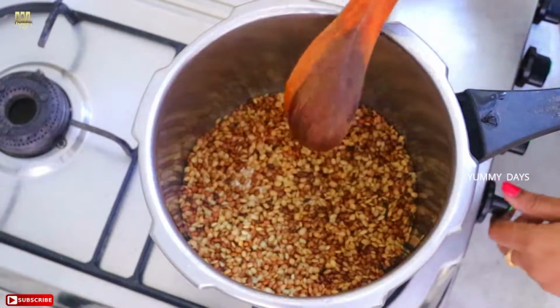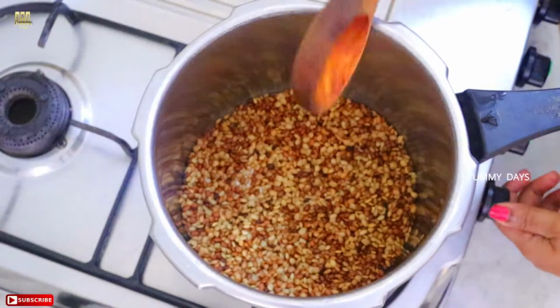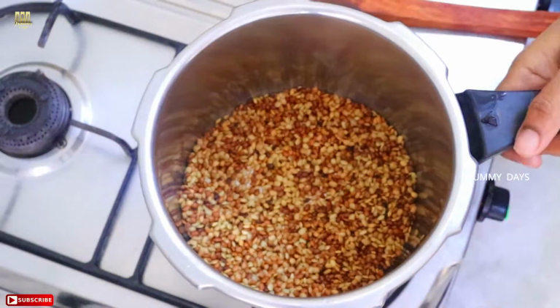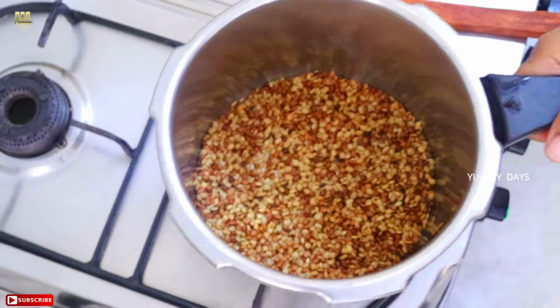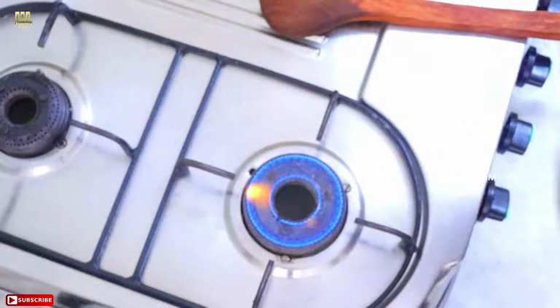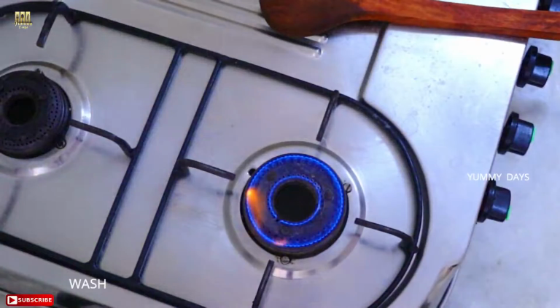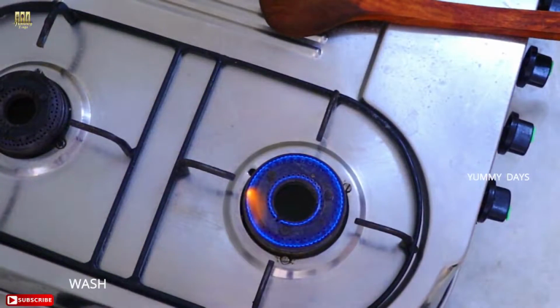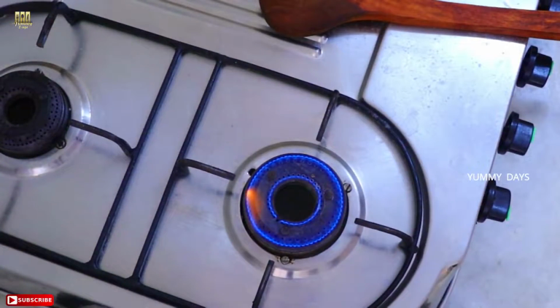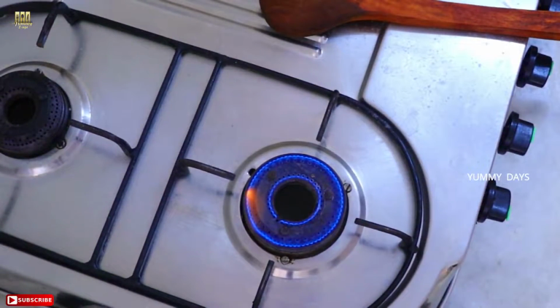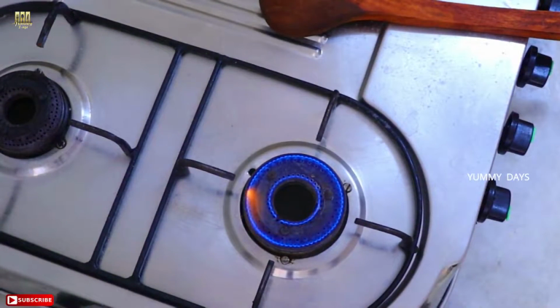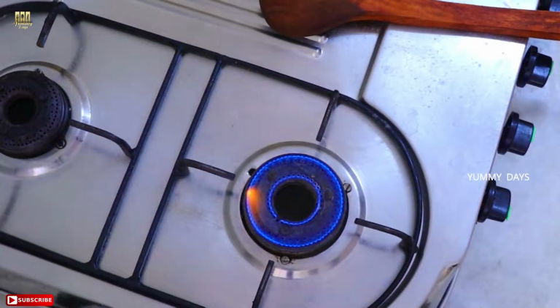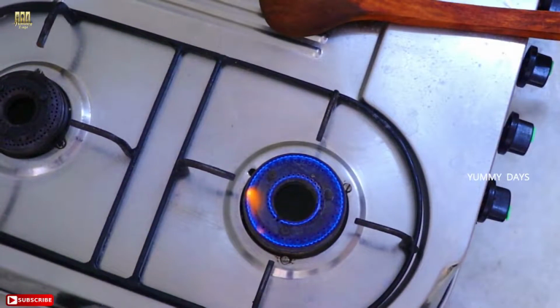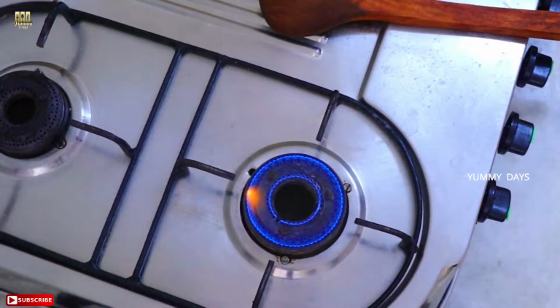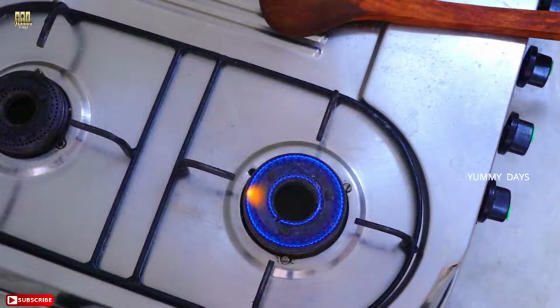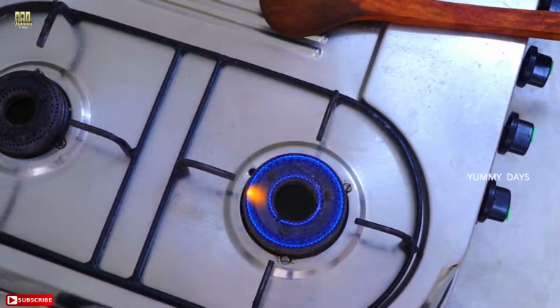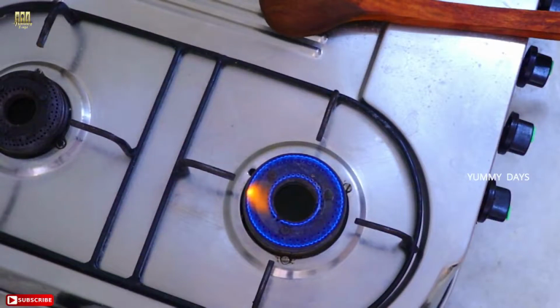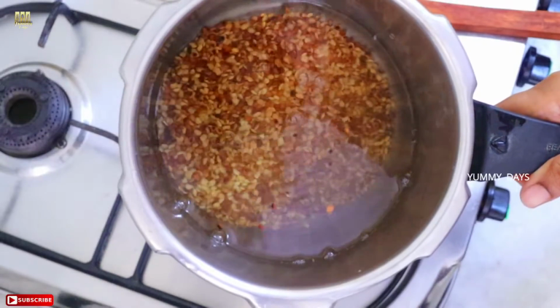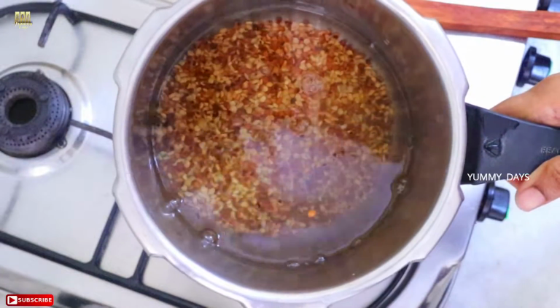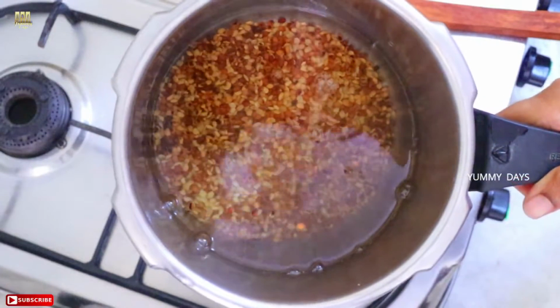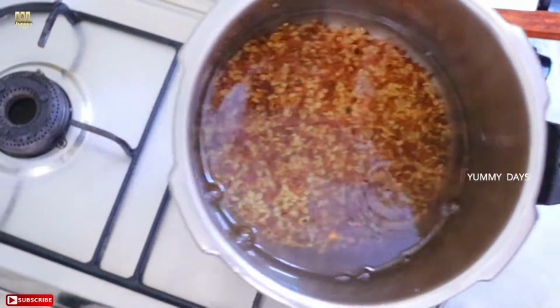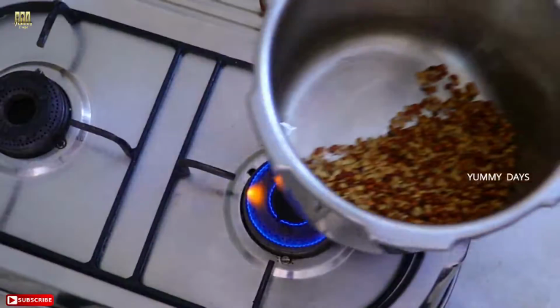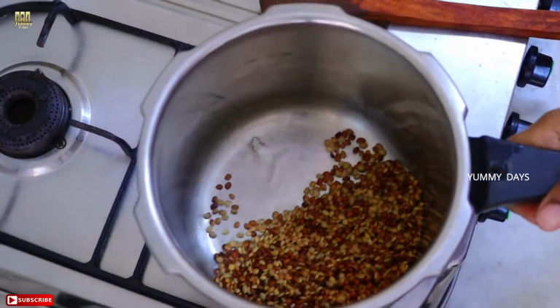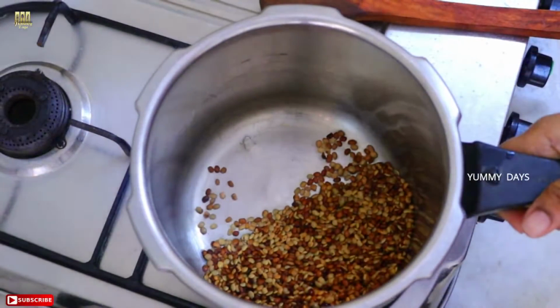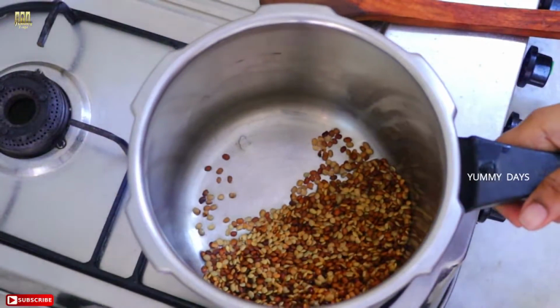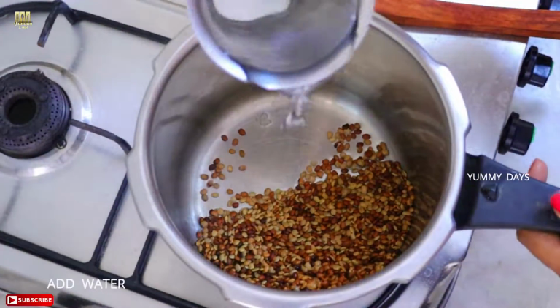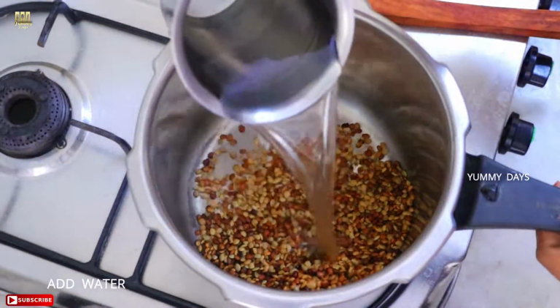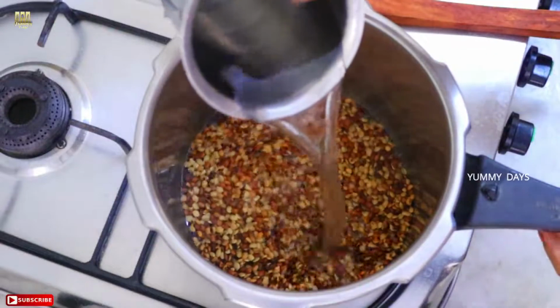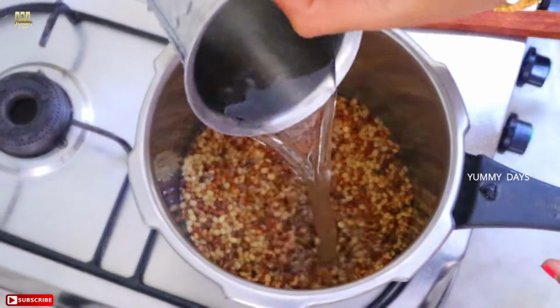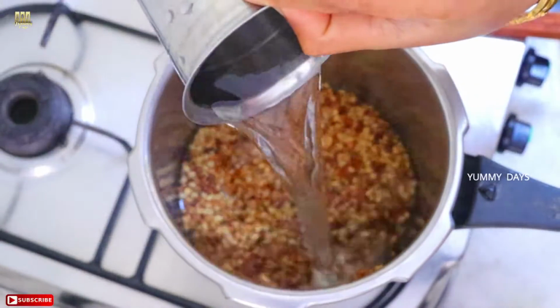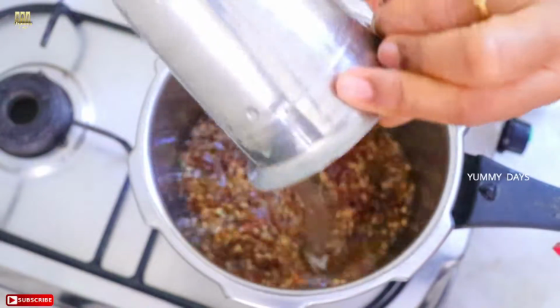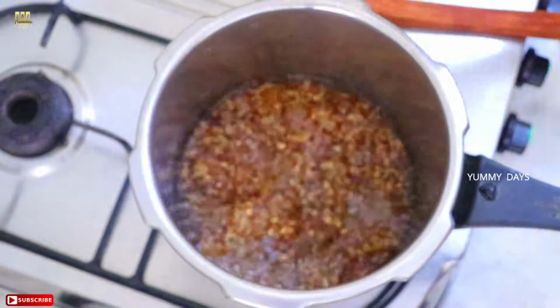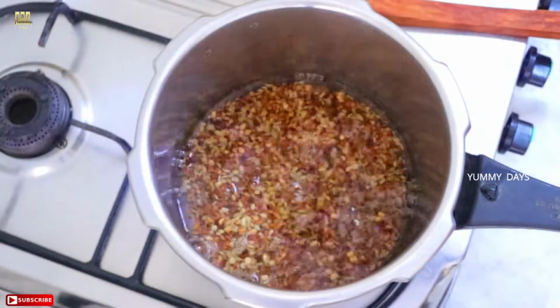Let's clean it up here. We can clean it up here. You can clean it up here. Let's add 4 tablespoons in the cooker.